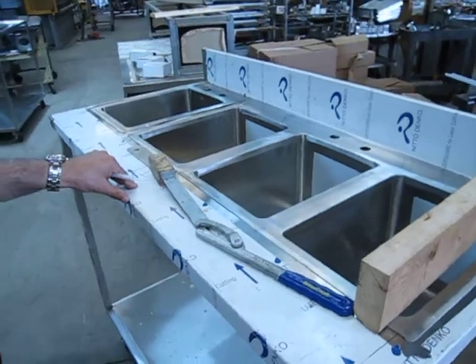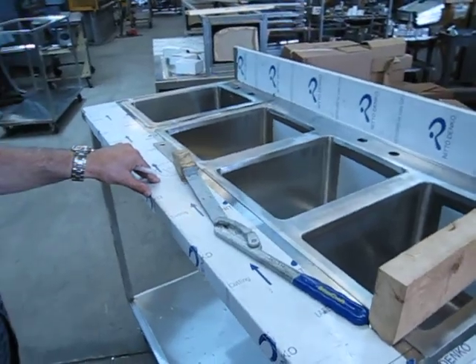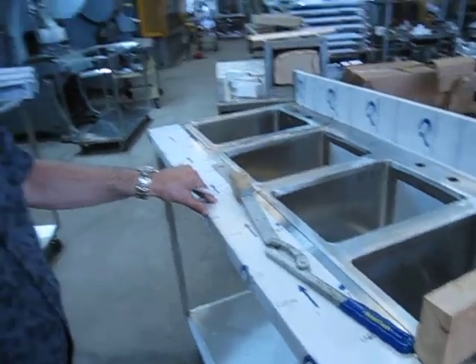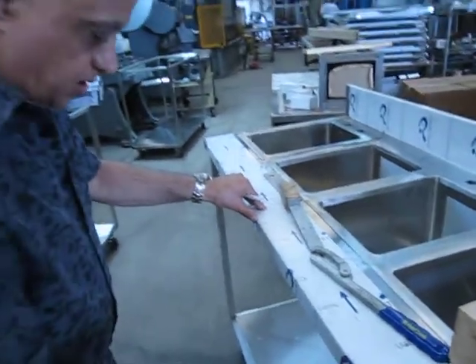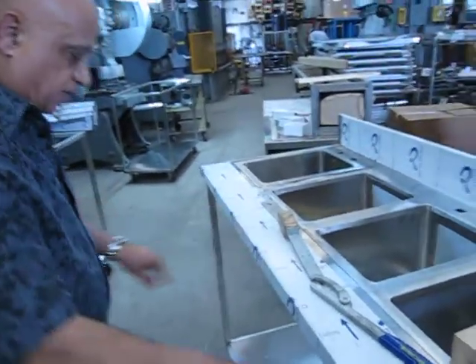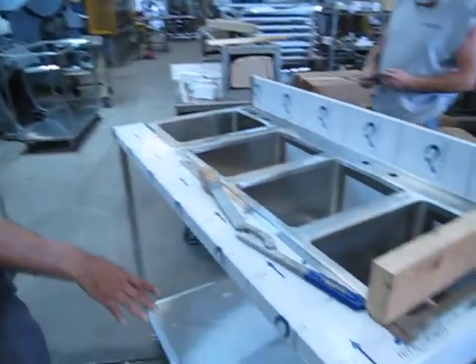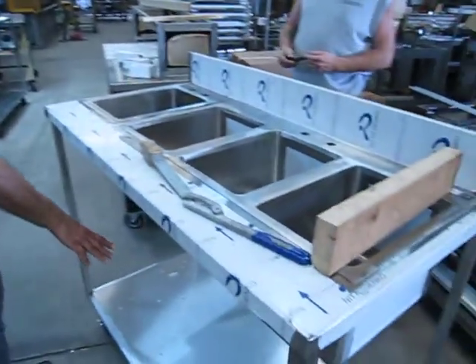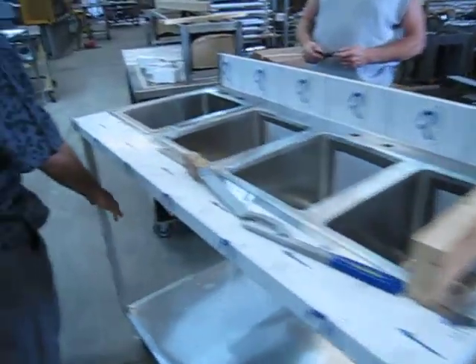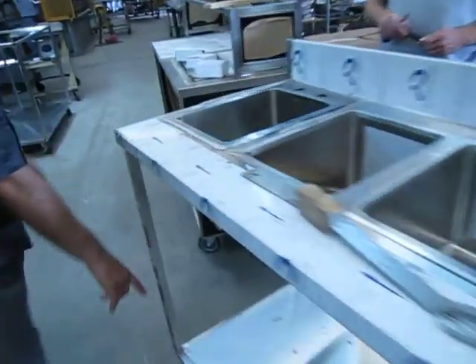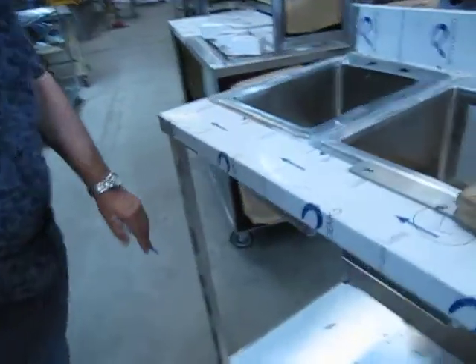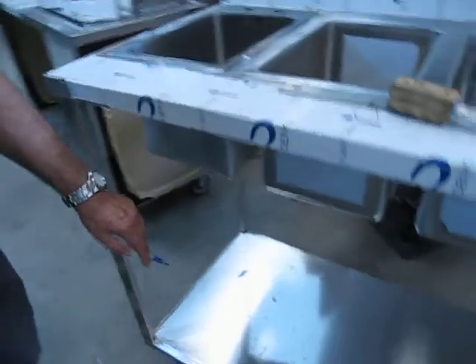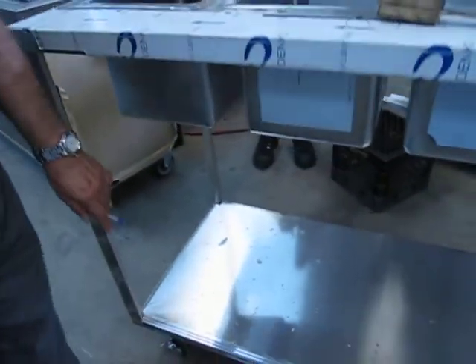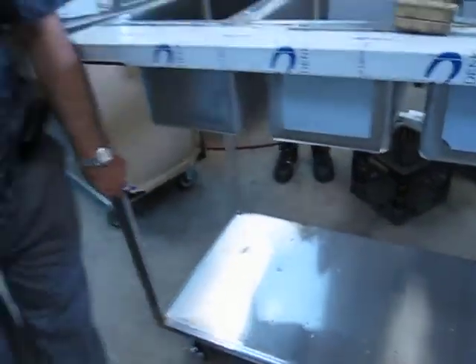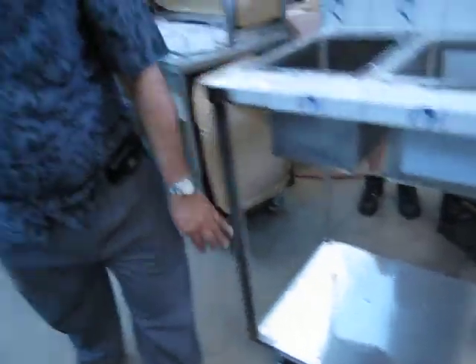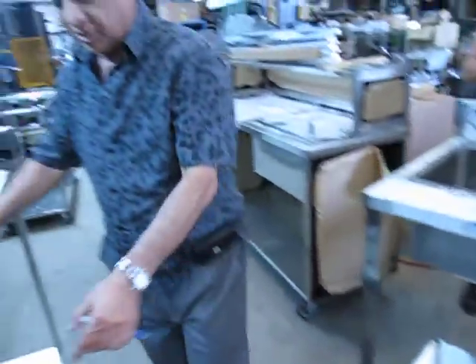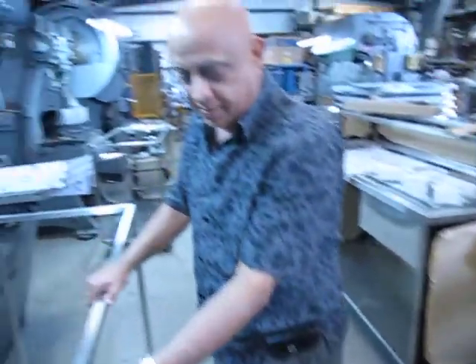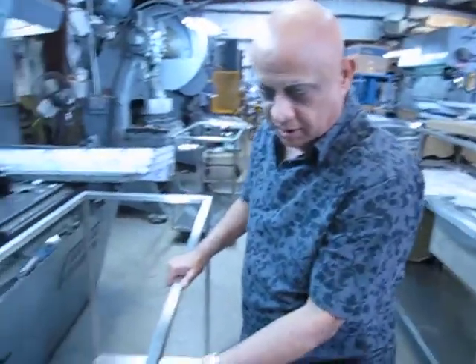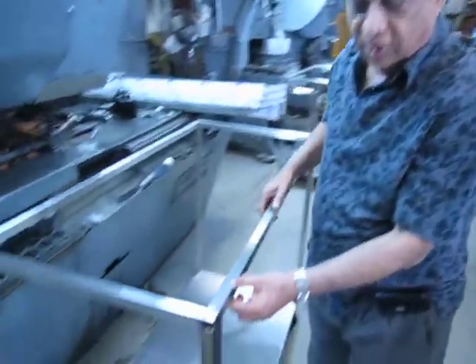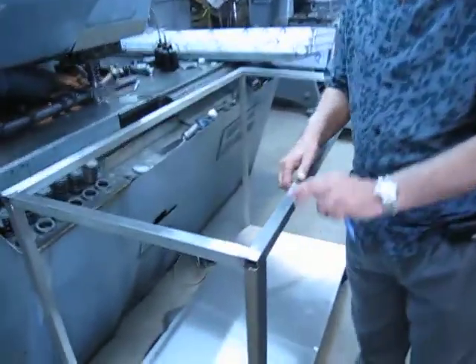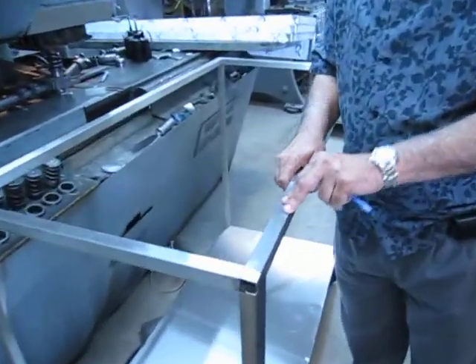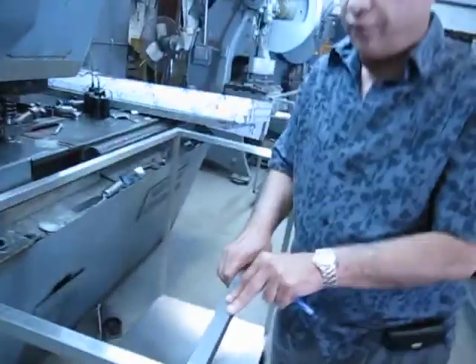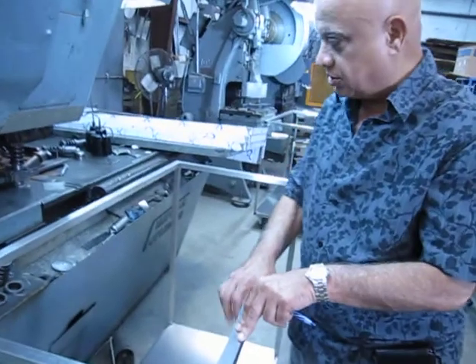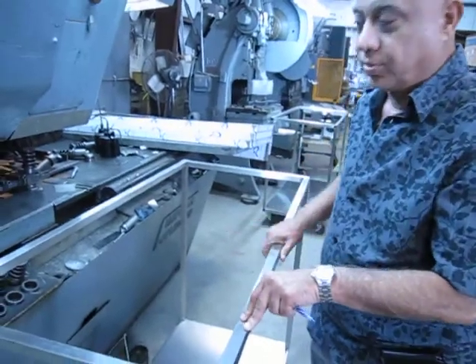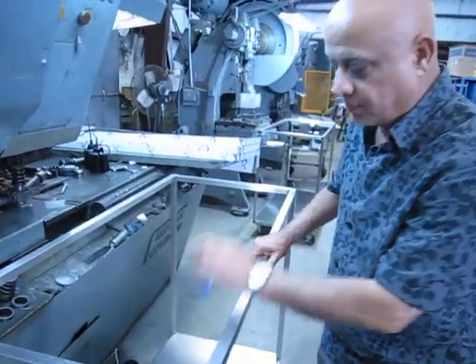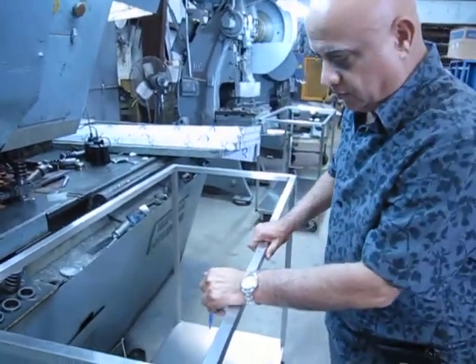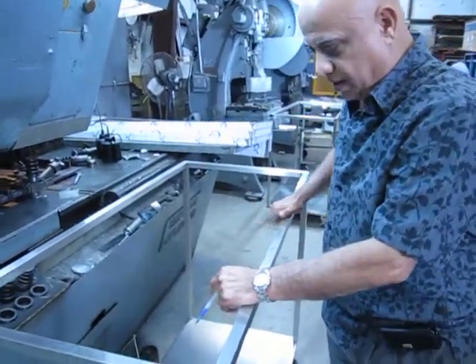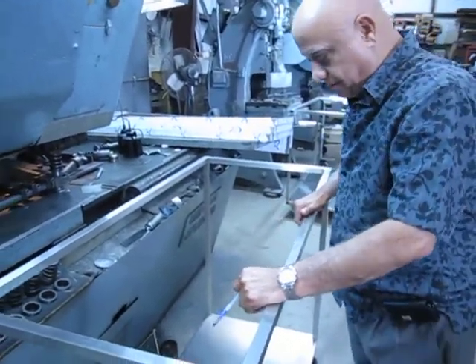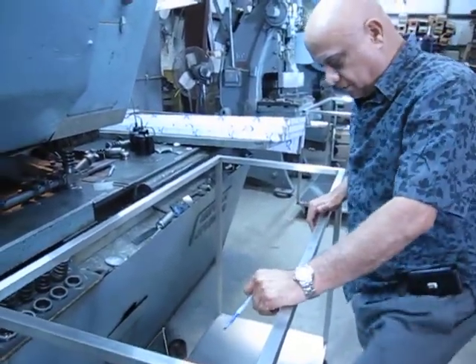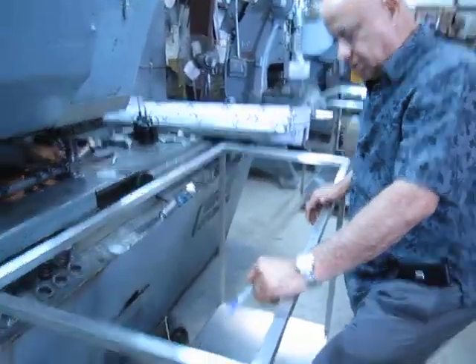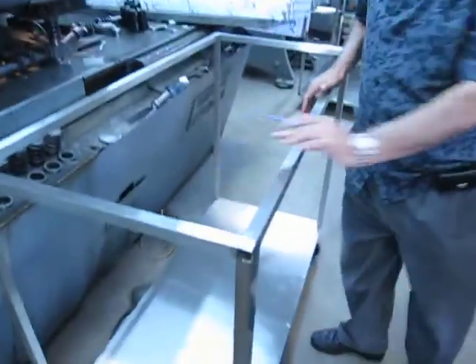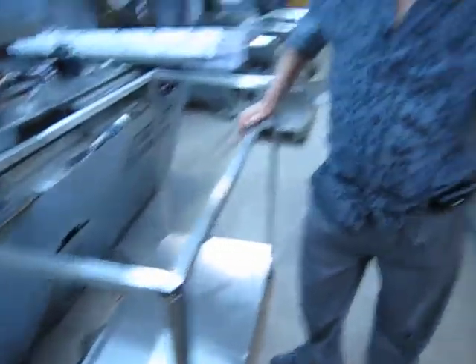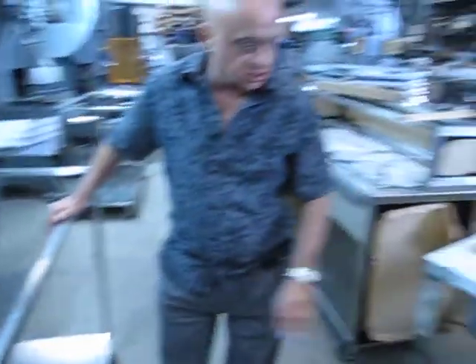This is our four compartment sink. We are just working on it. You can see everything is stainless steel, 304. This is the frame. It's made on square tubing, 304 stainless steel tubing. First we make the frame for this, then we put the sink inside.